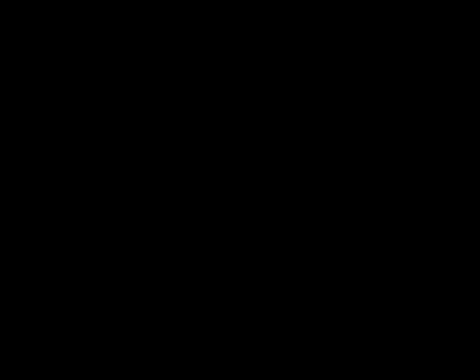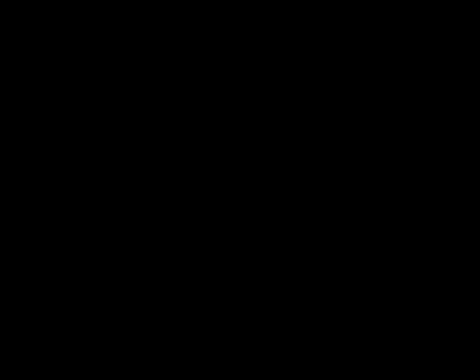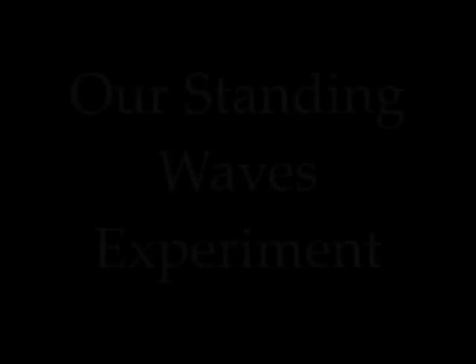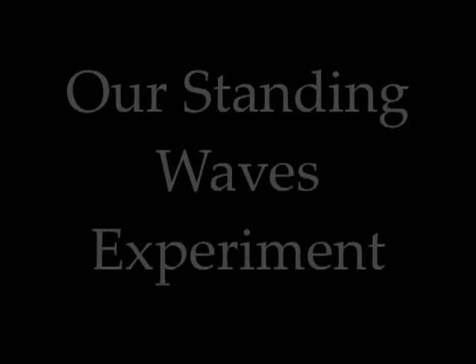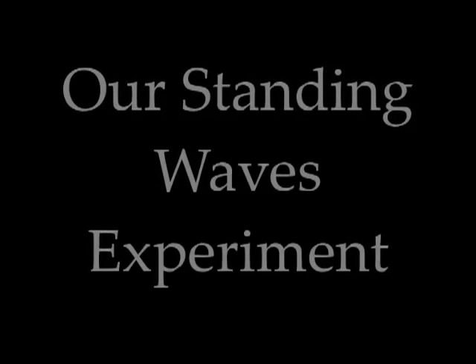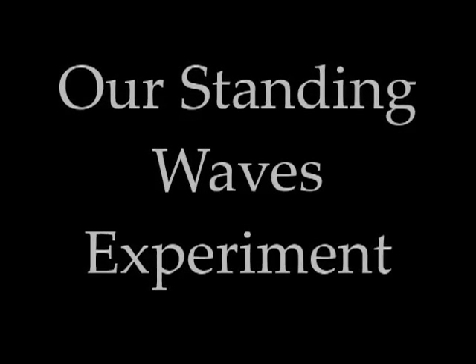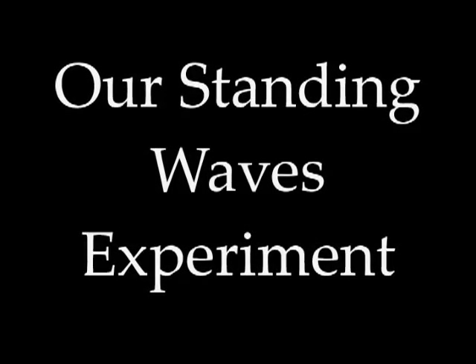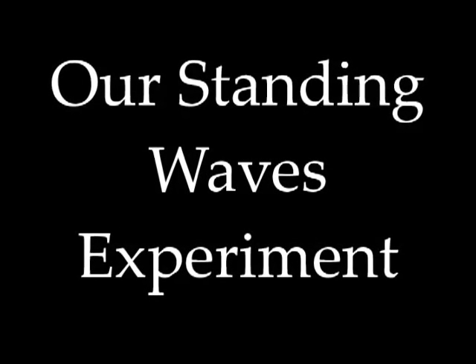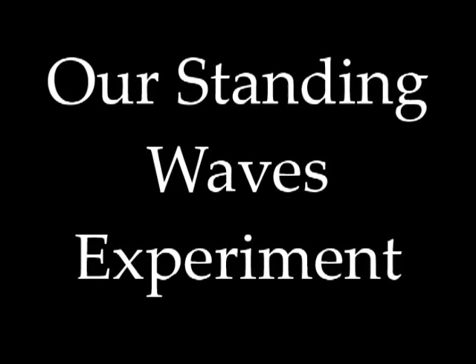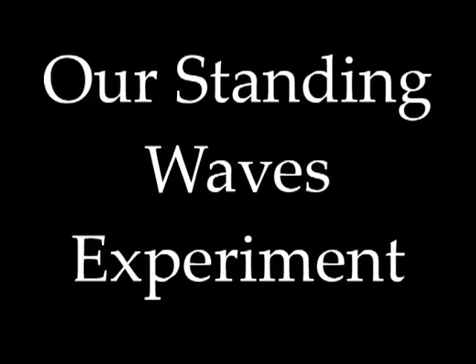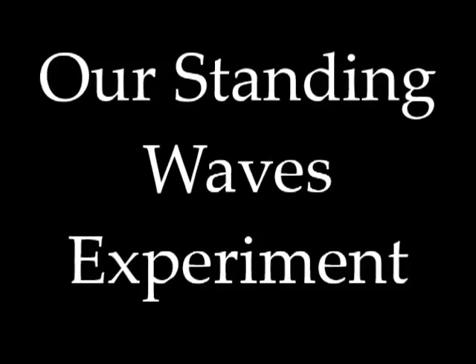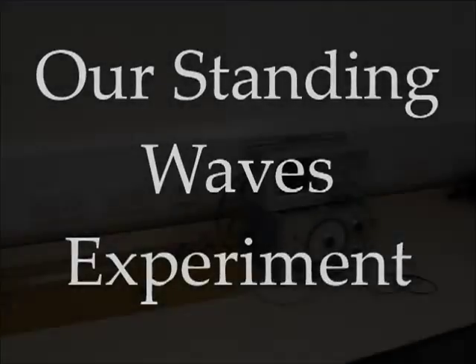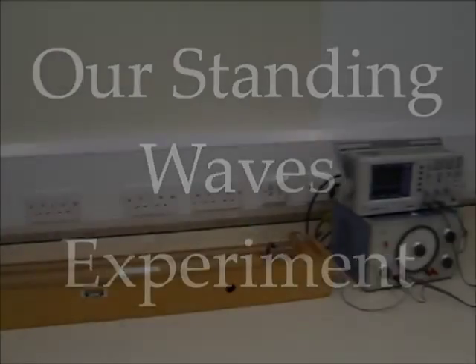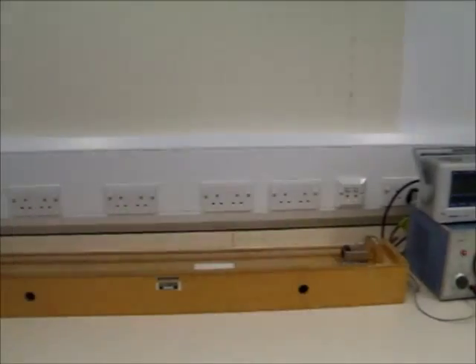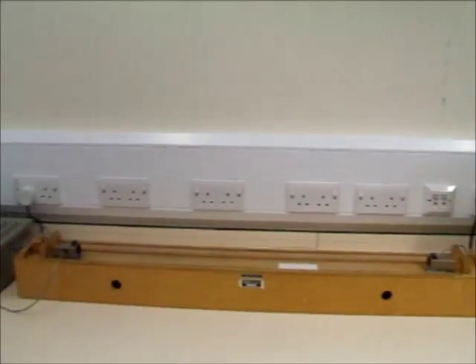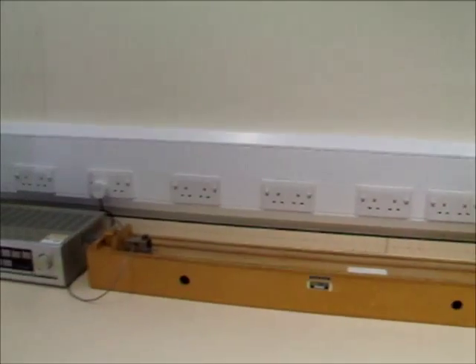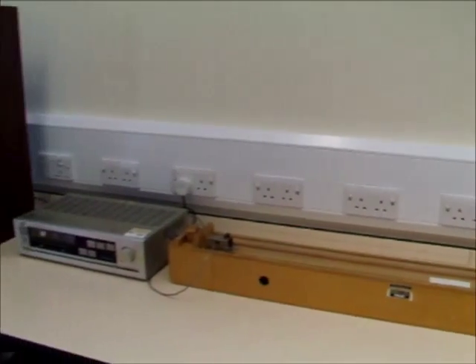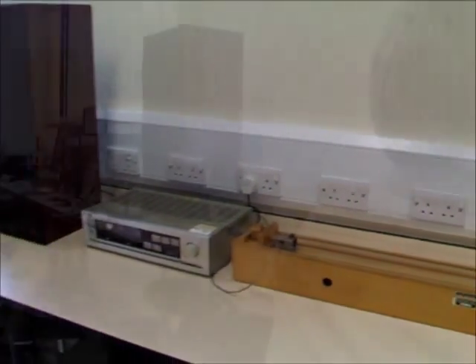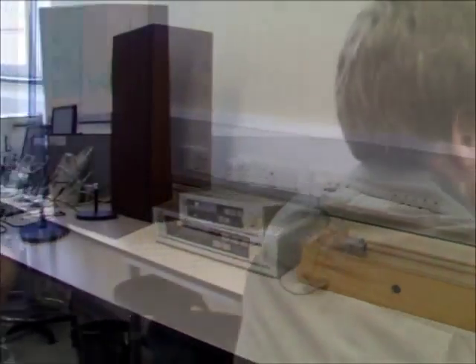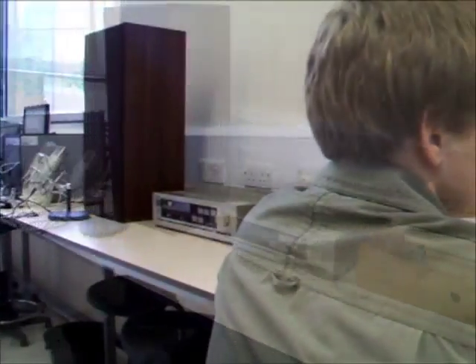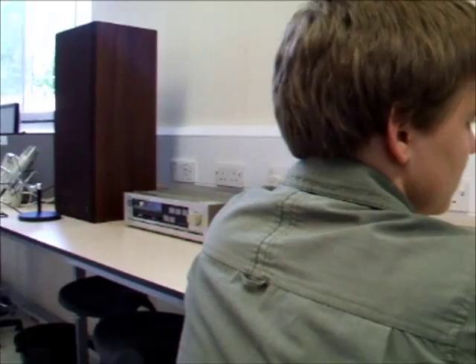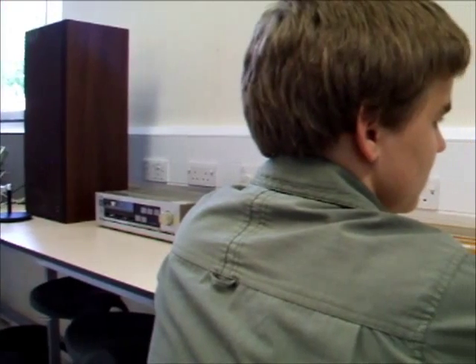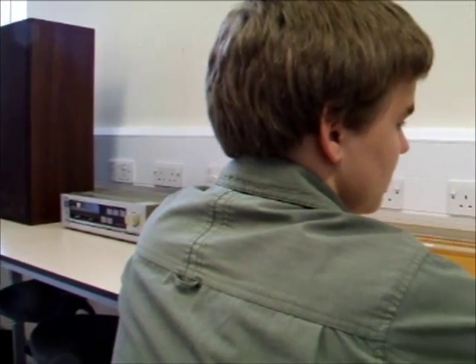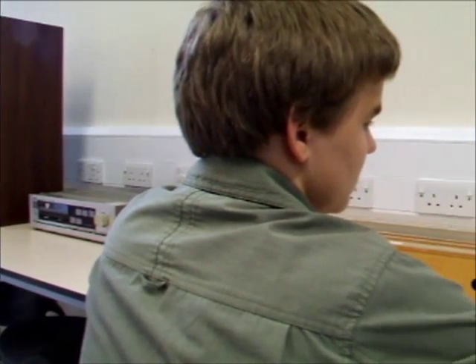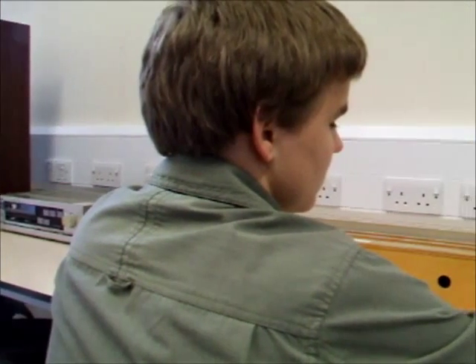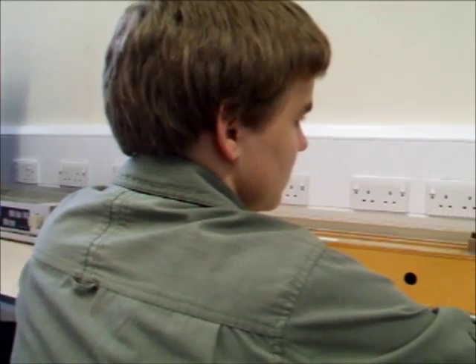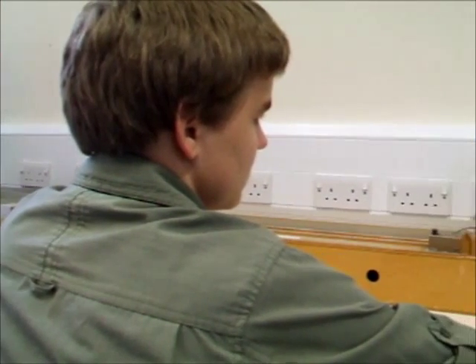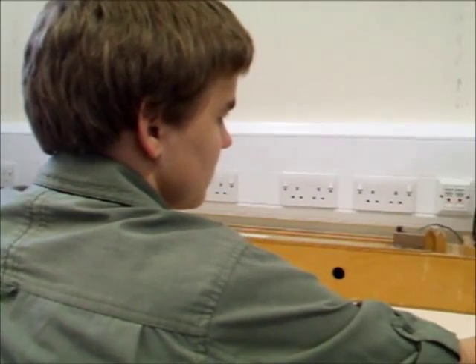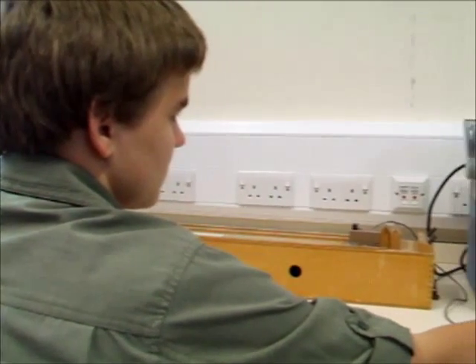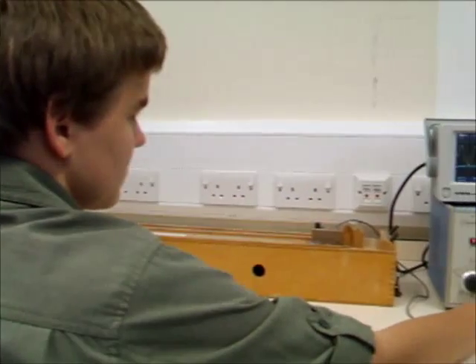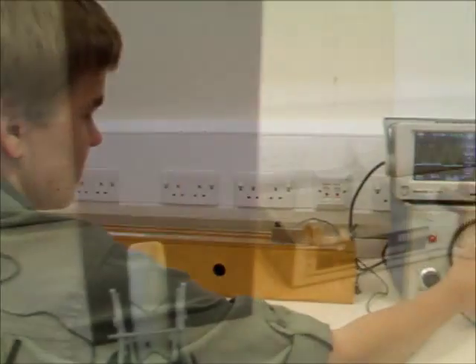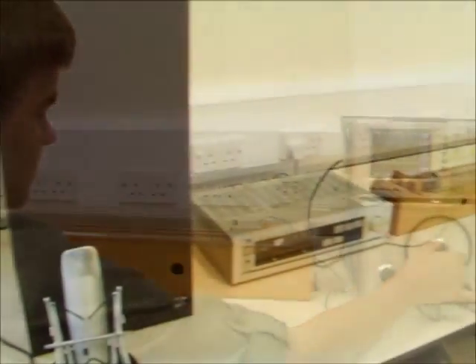This is an experiment into resonance and standing waves. A standing wave is a wave that remains in a constant position, and usually happens when a reflected wave interferes with the incident wave. In this experiment, a standing wave is created on a steel wire using electric pickup.